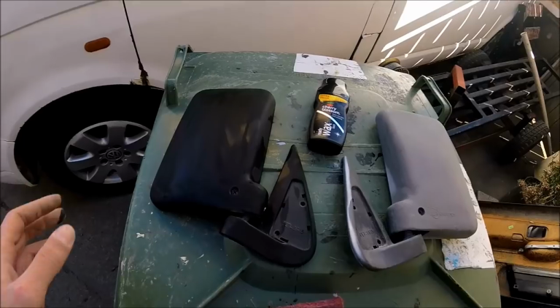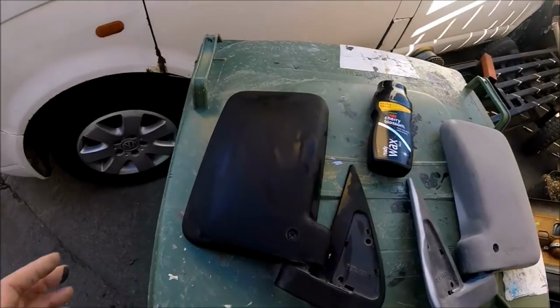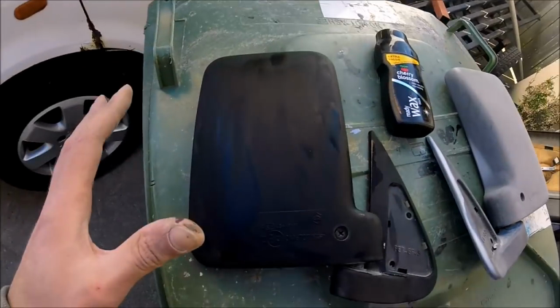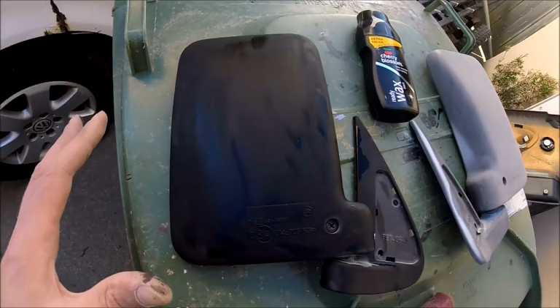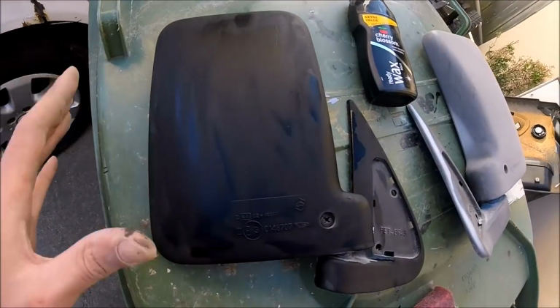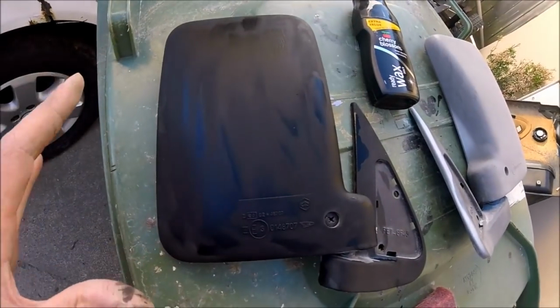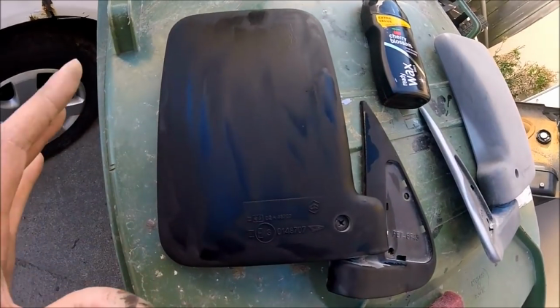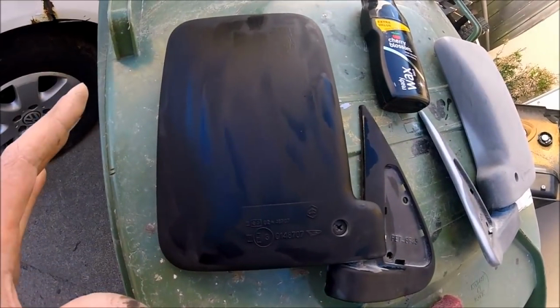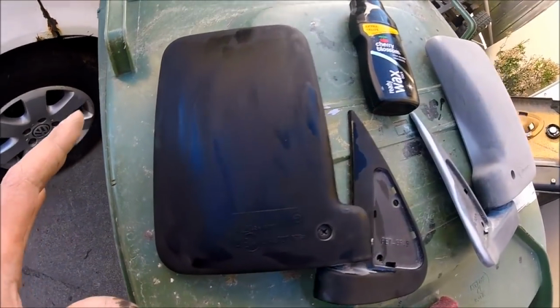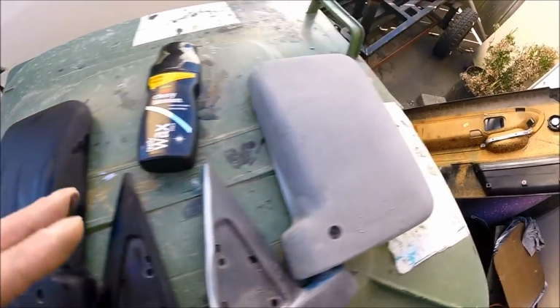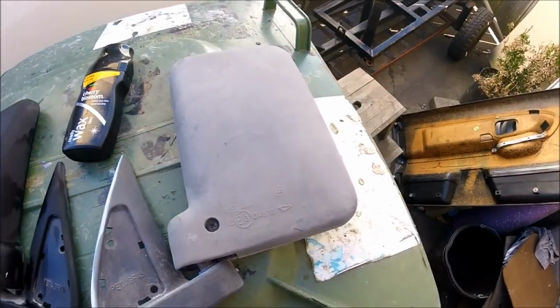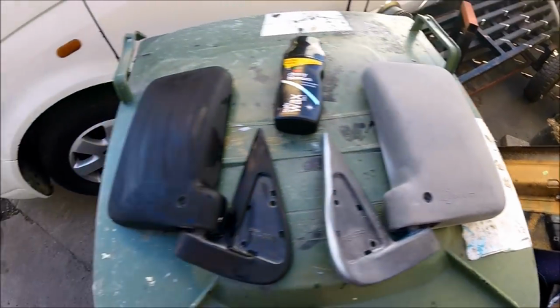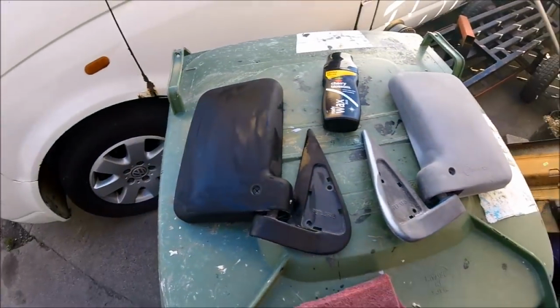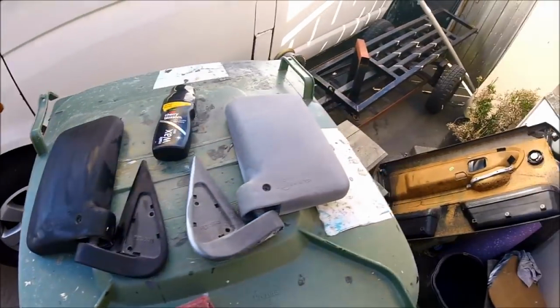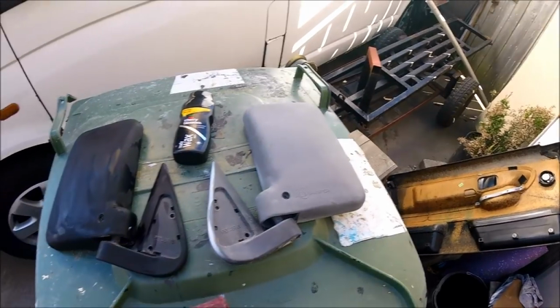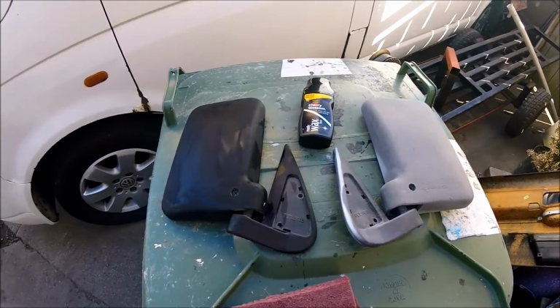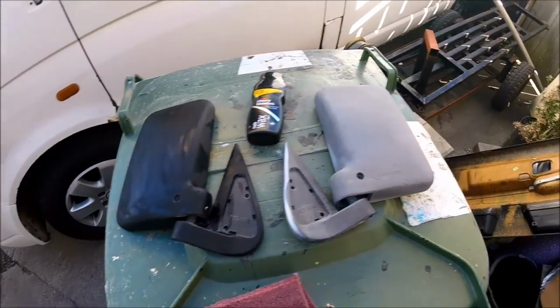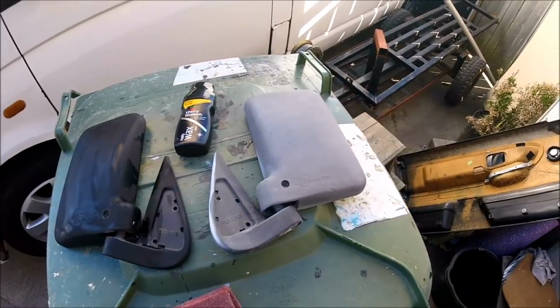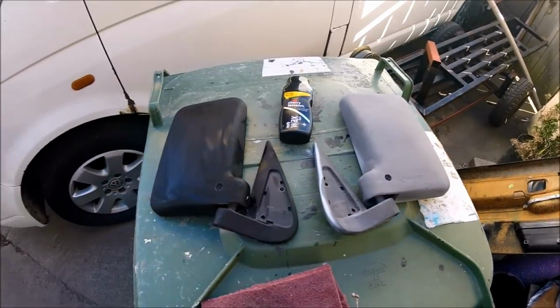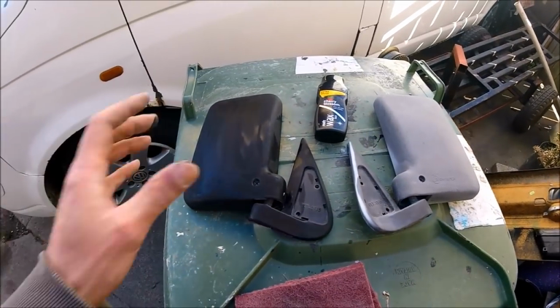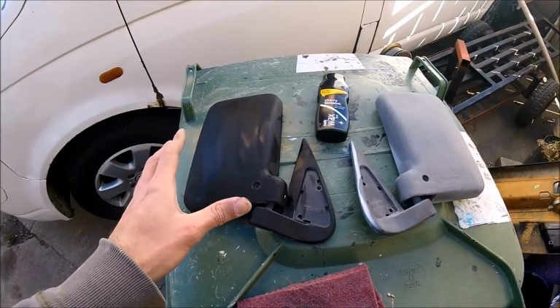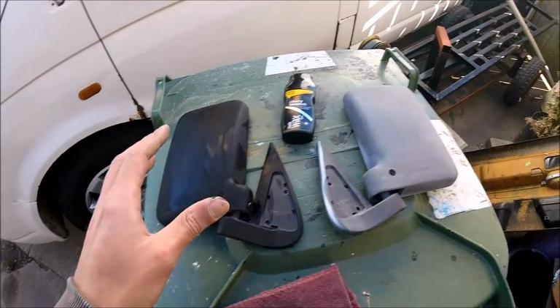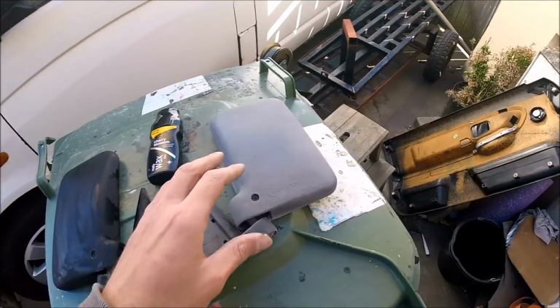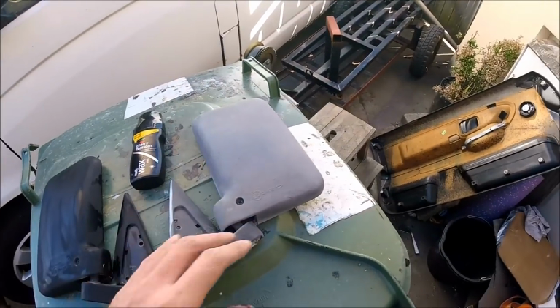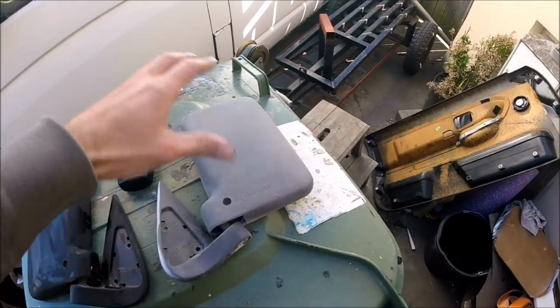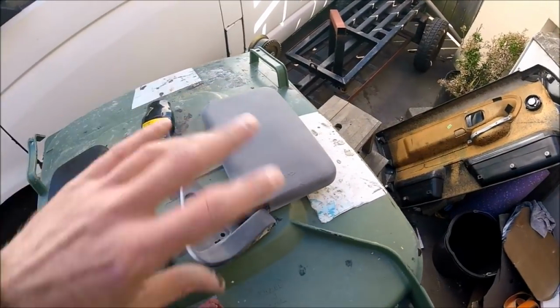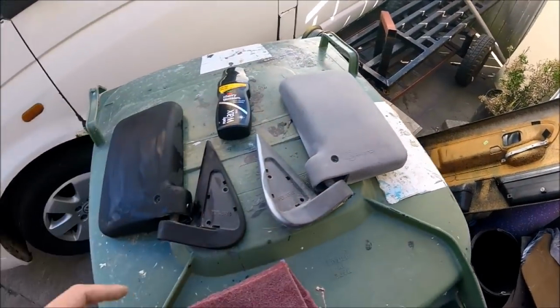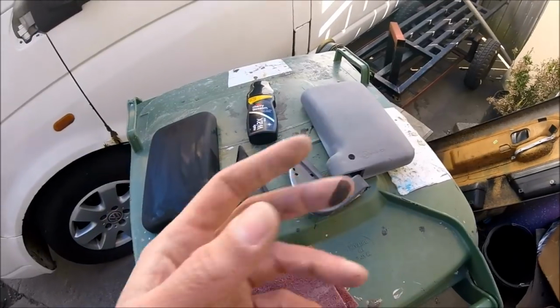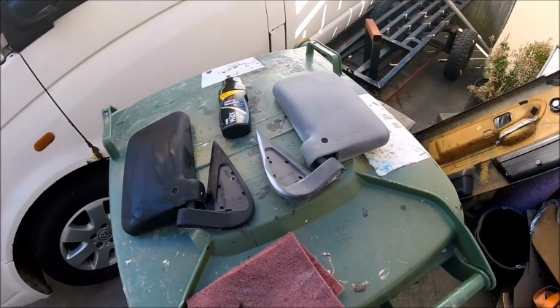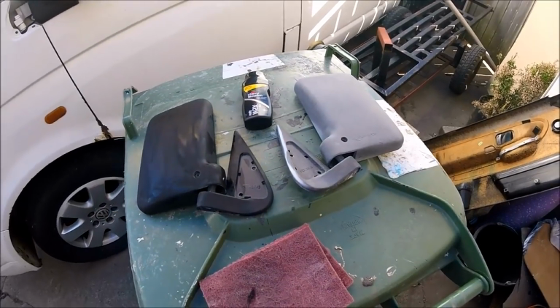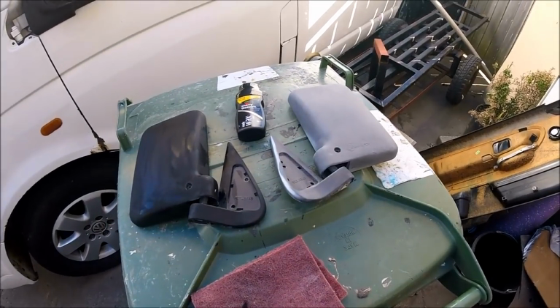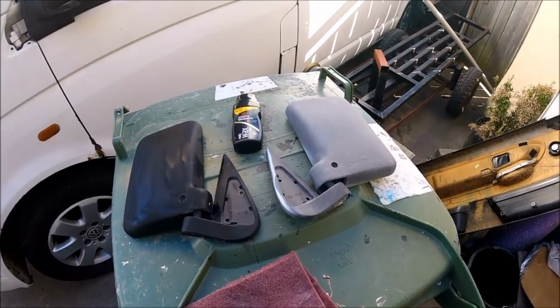That one is still drying, so it's probably going to need one more coat, but you can see the difference — night and day between the two. I'm going to let this one dry up, start smothering this one, get these refitted on, and crack on with the bumpers.